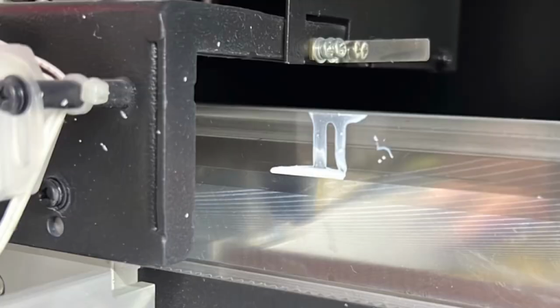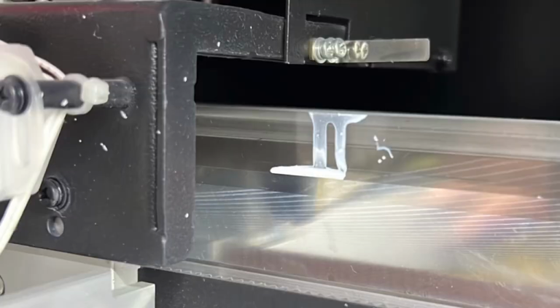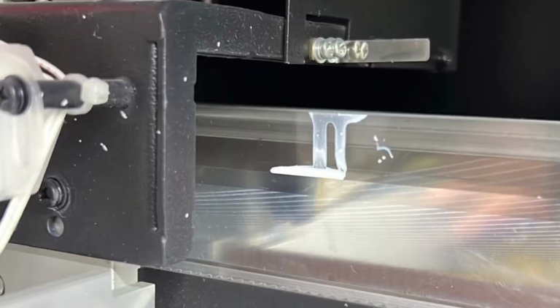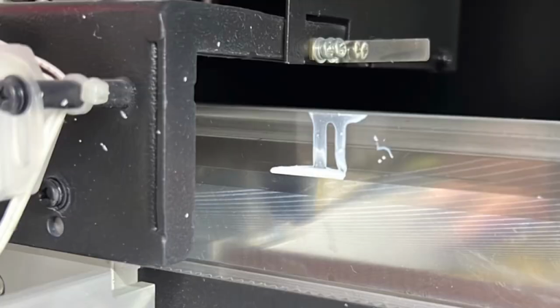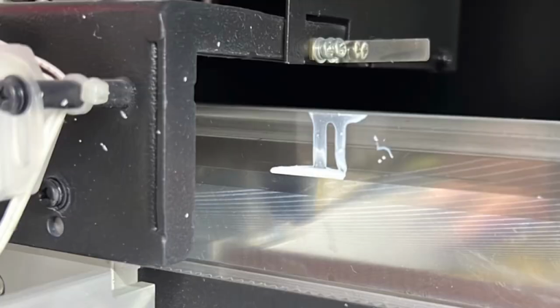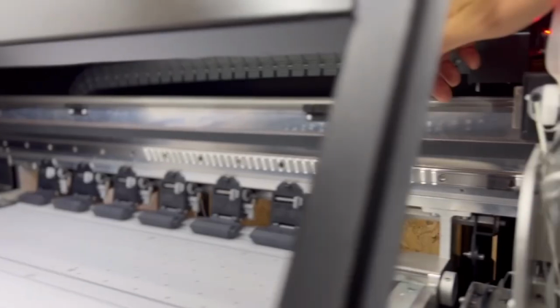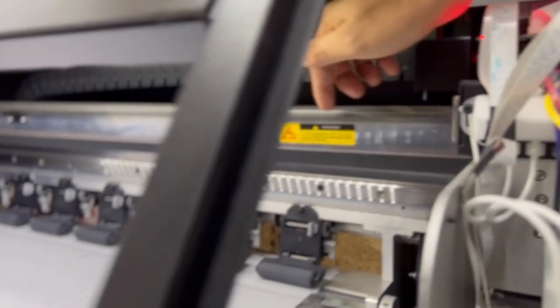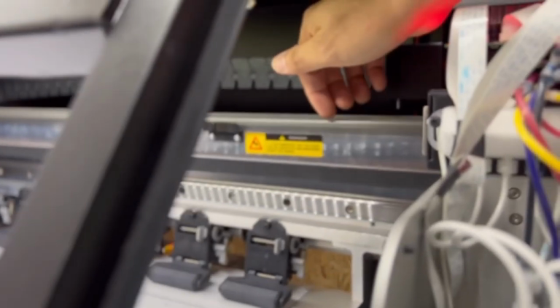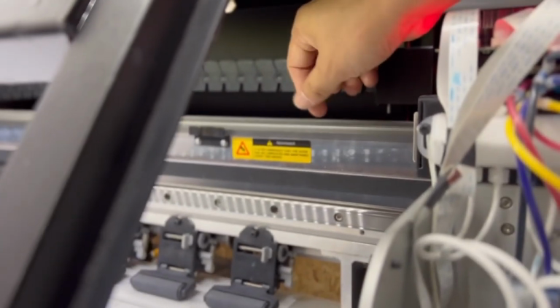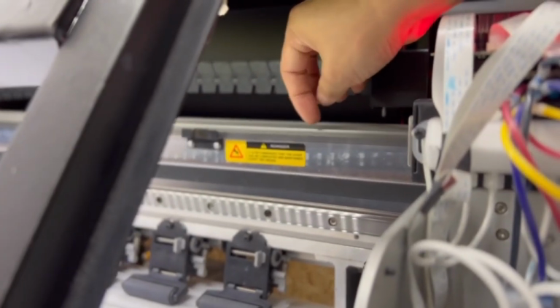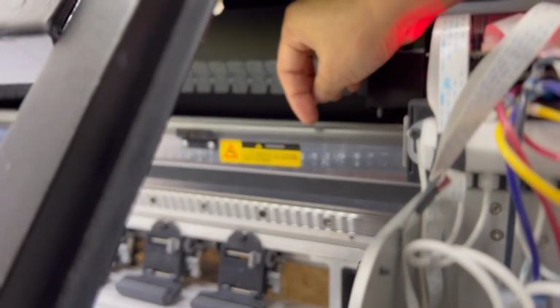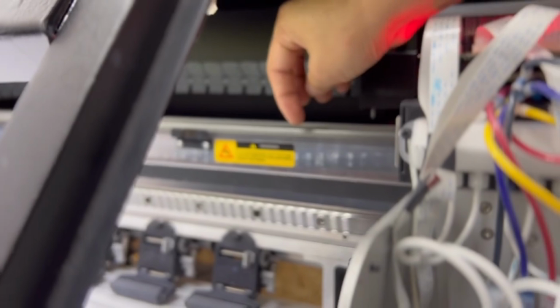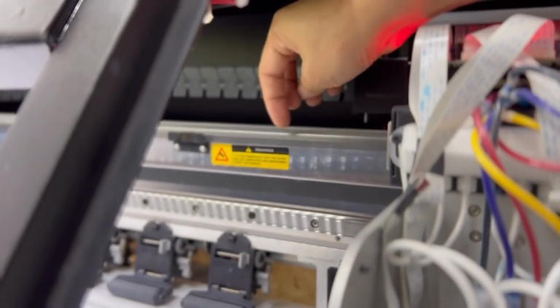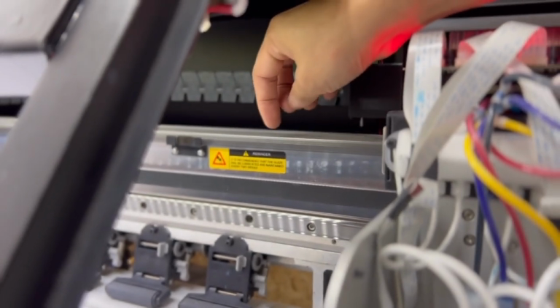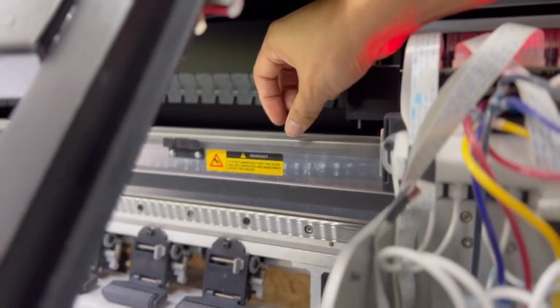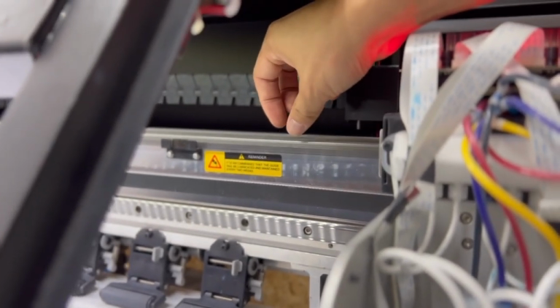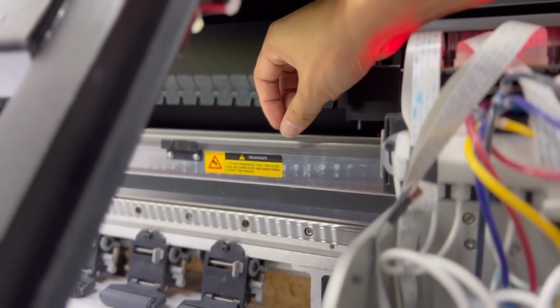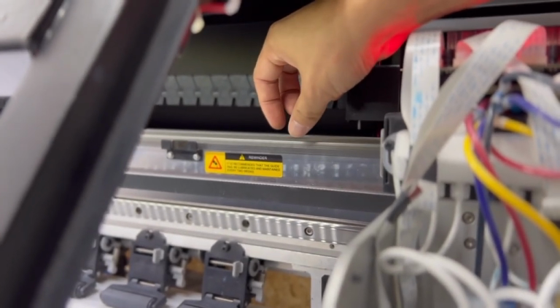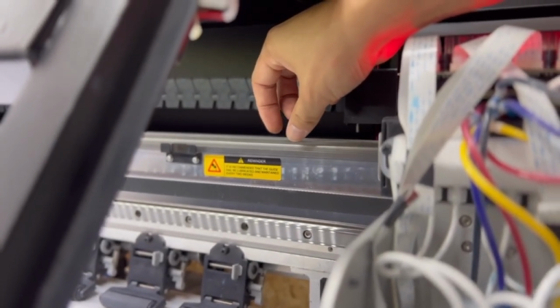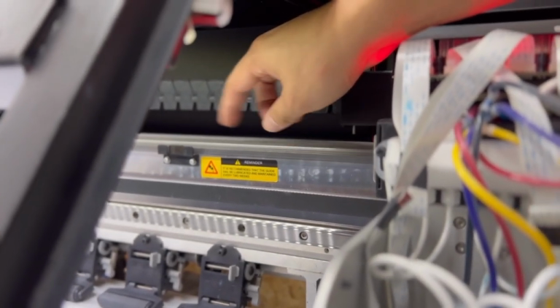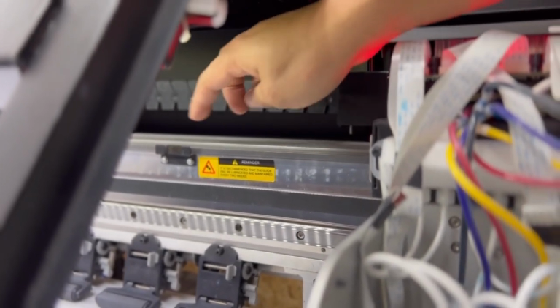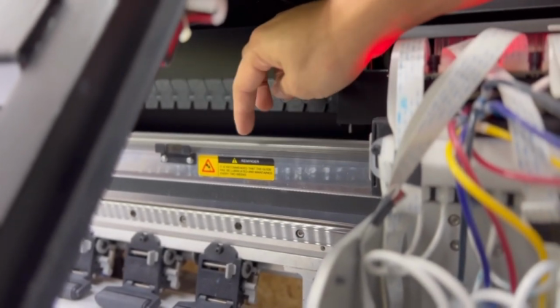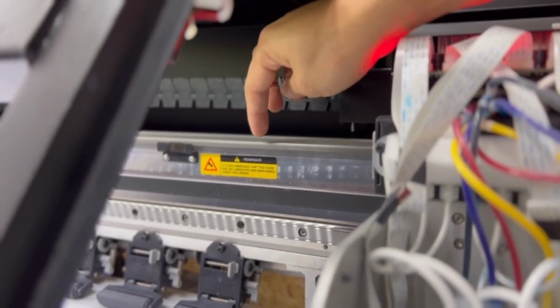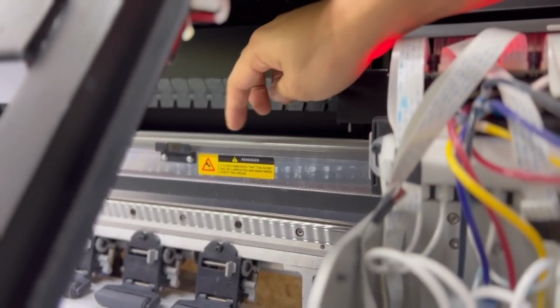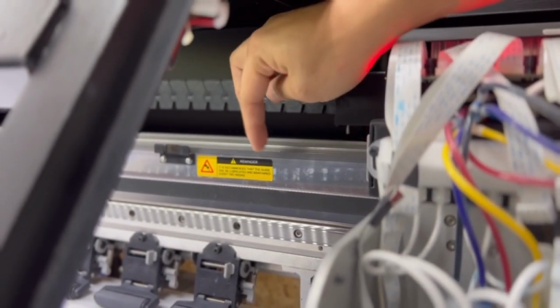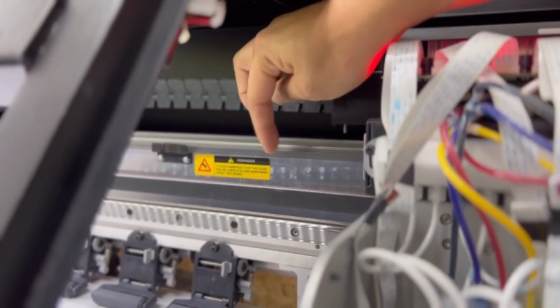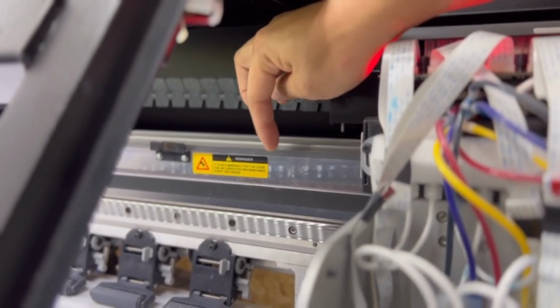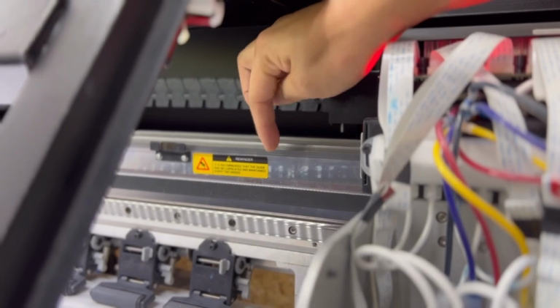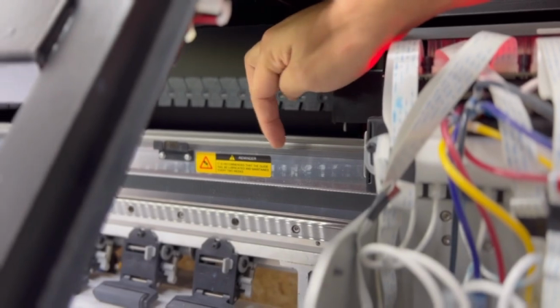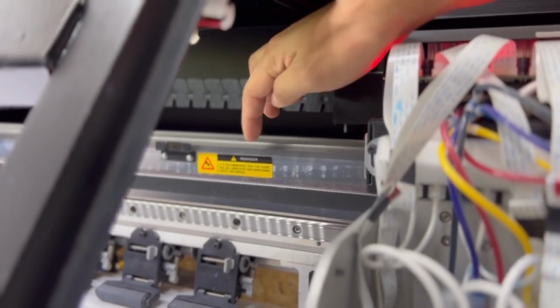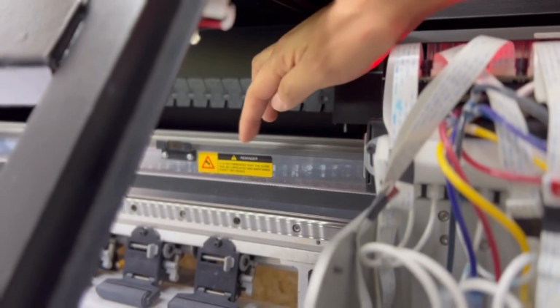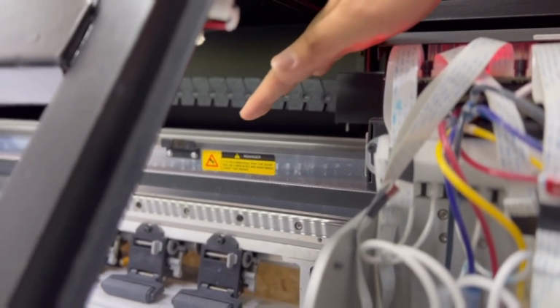So what is the encoder strip? The encoder strip is this very thin plastic line that goes across the machine. We had some ink splatter that was all over there.